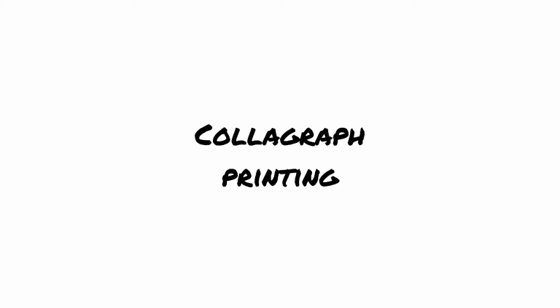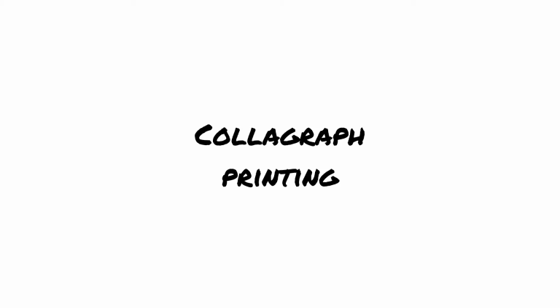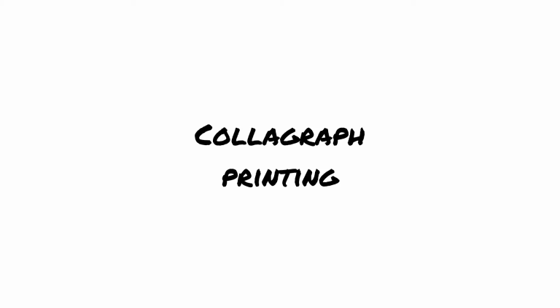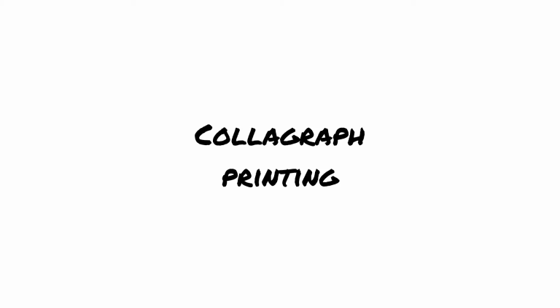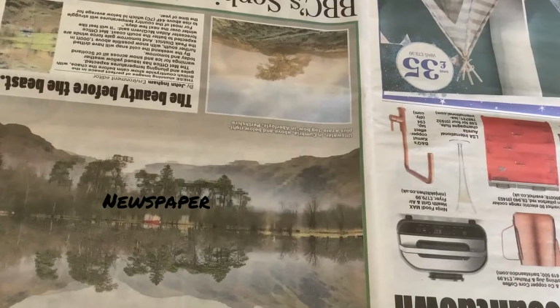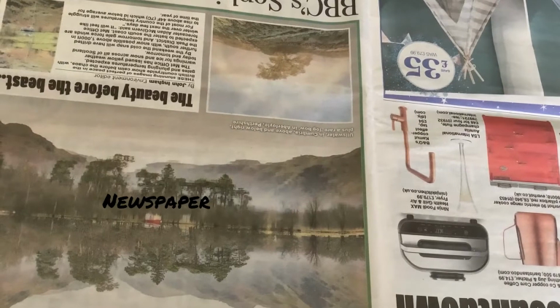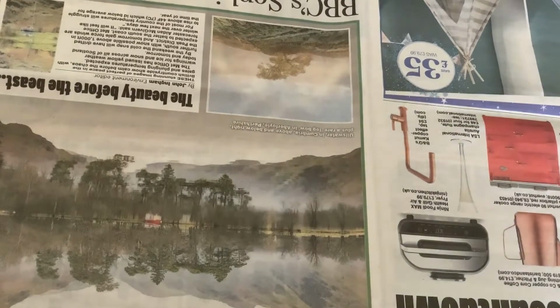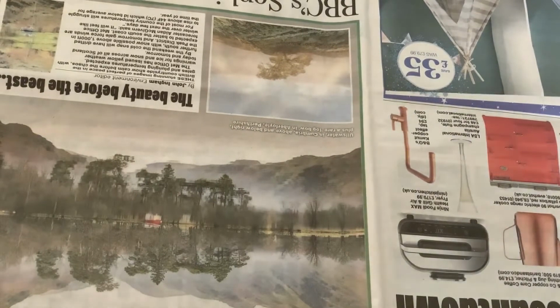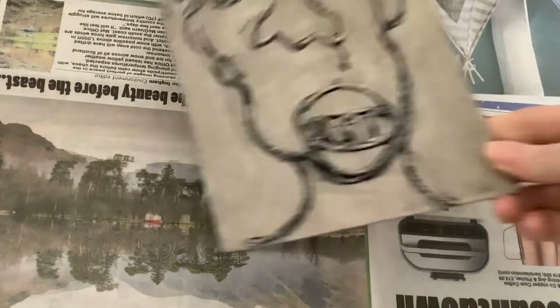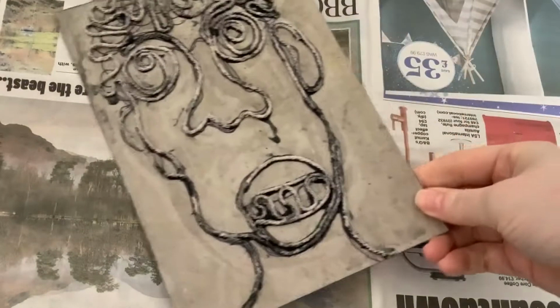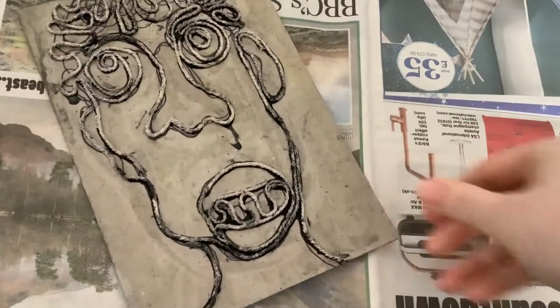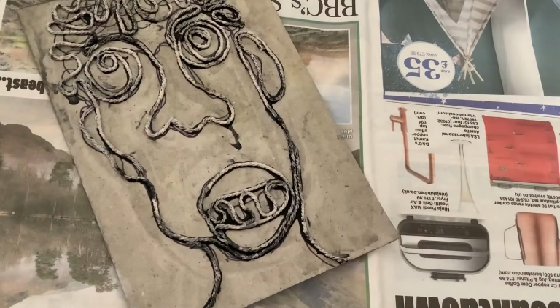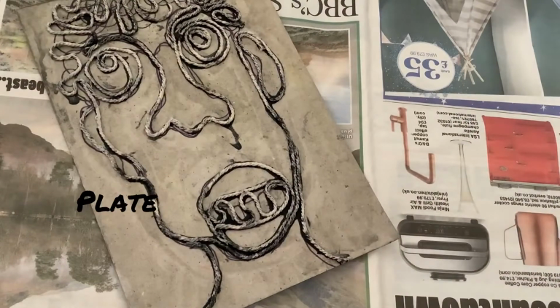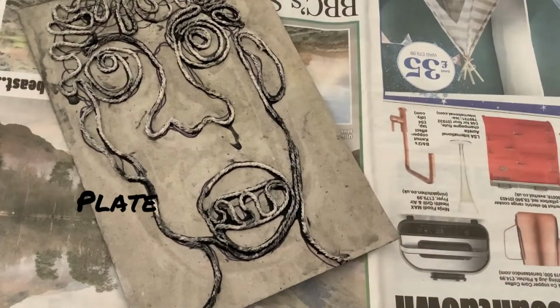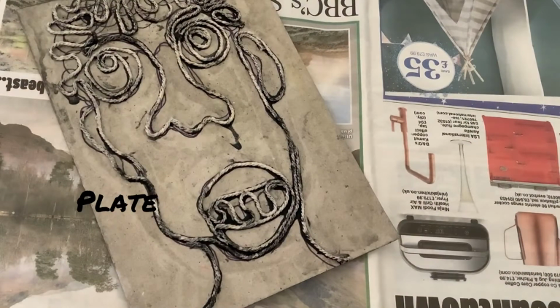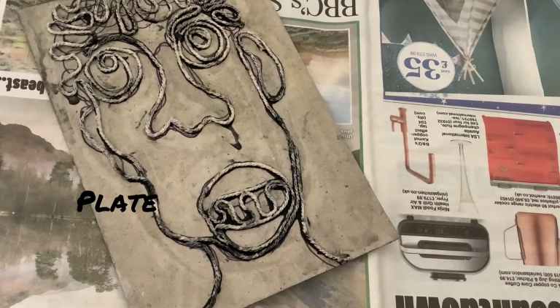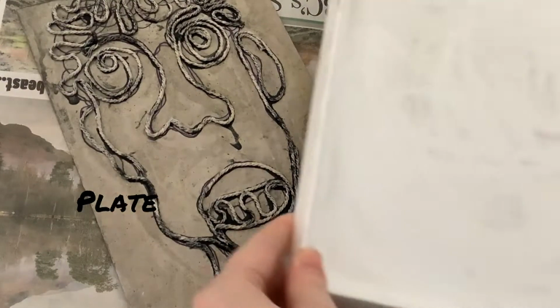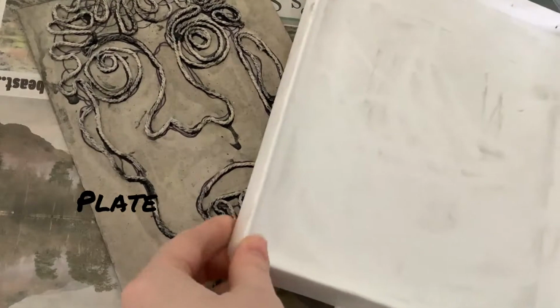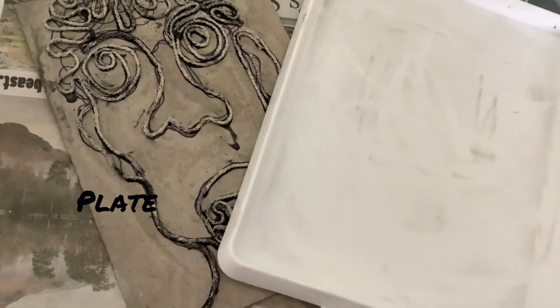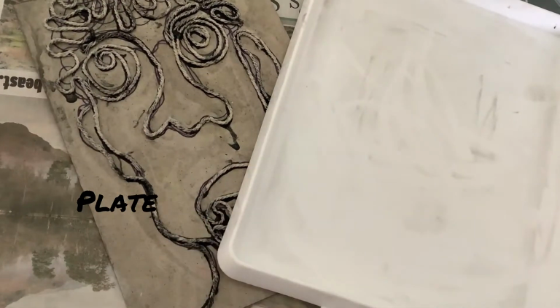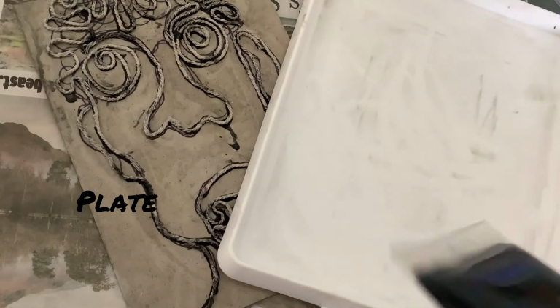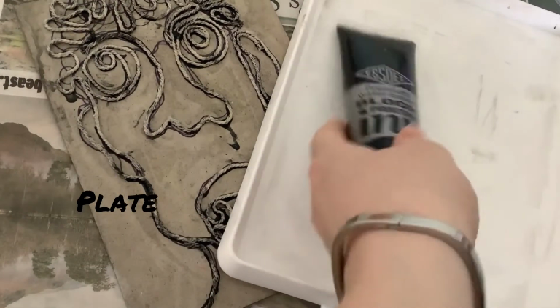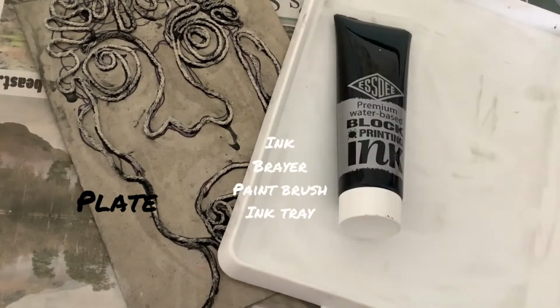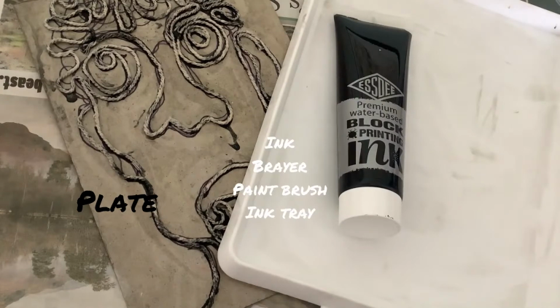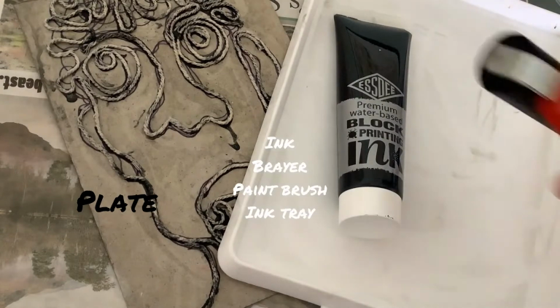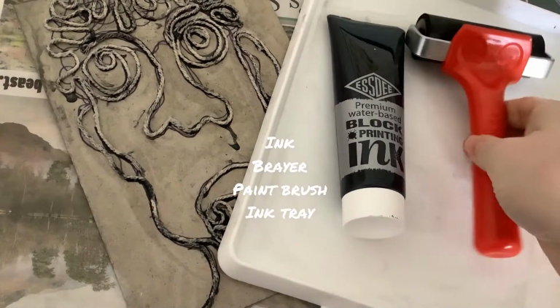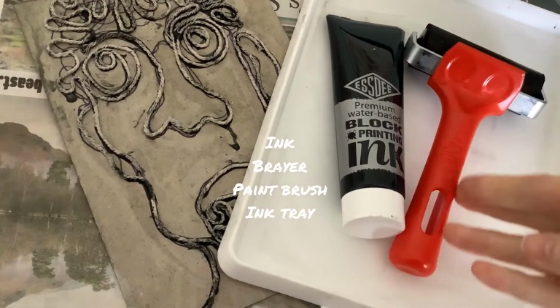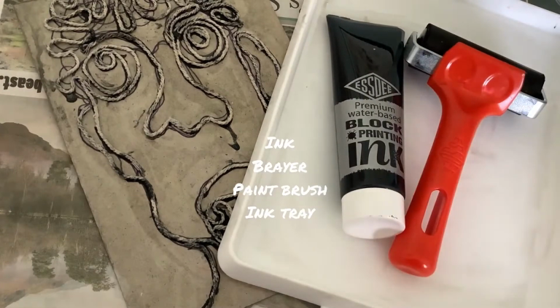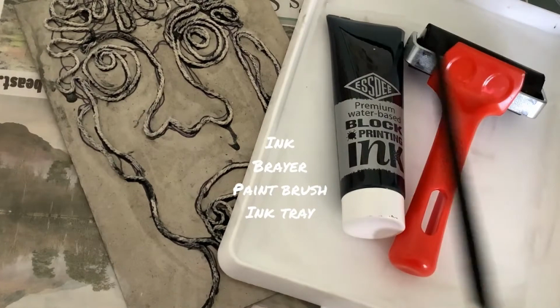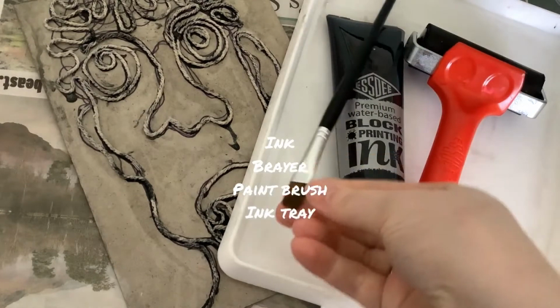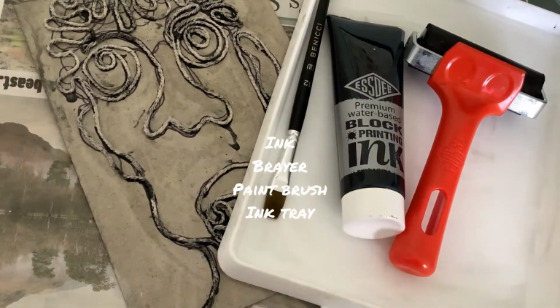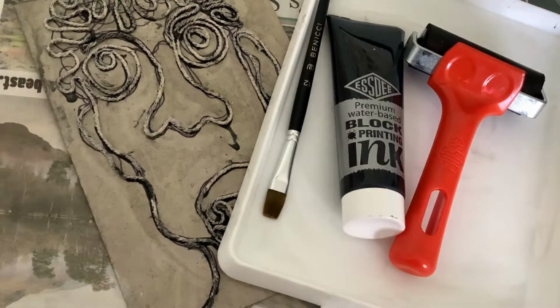Today I'm going to talk you through collagraph printing. You'll need some newspaper down, your plate, an ink tray, some ink, a brayer also known as a roller, and a paintbrush.